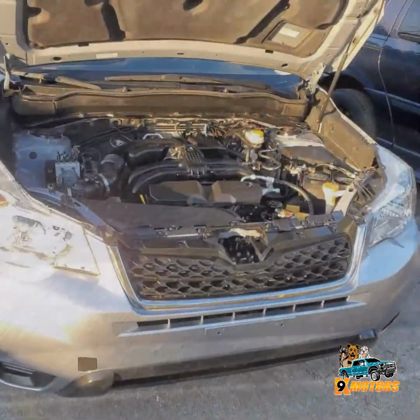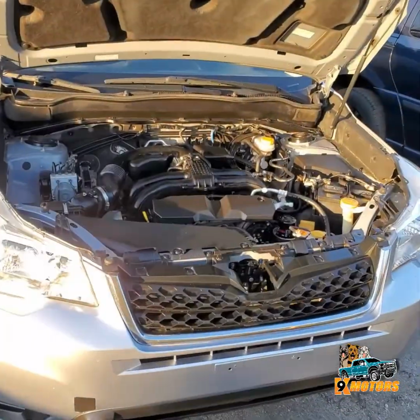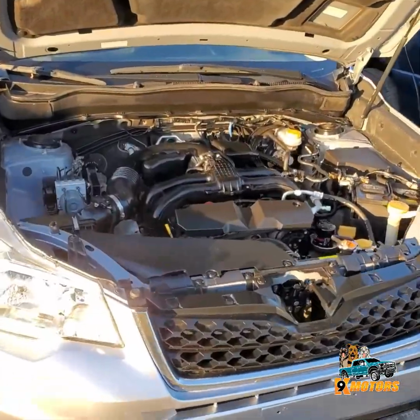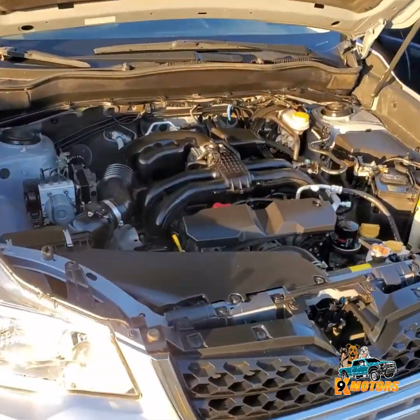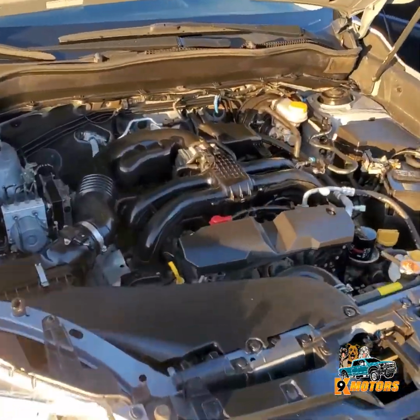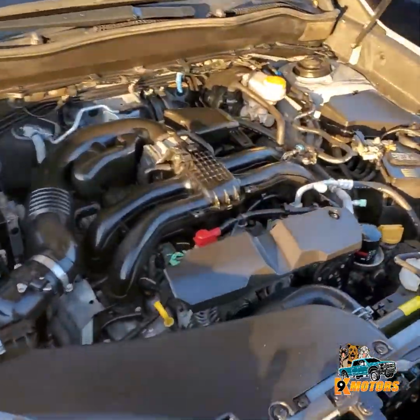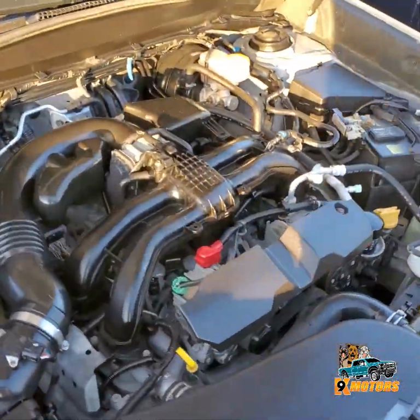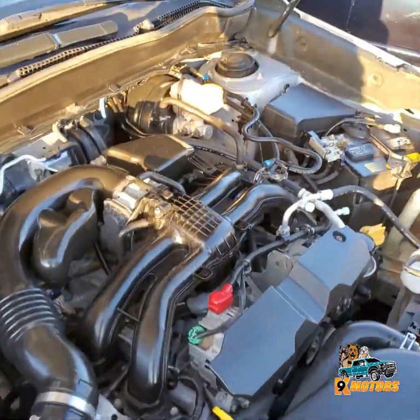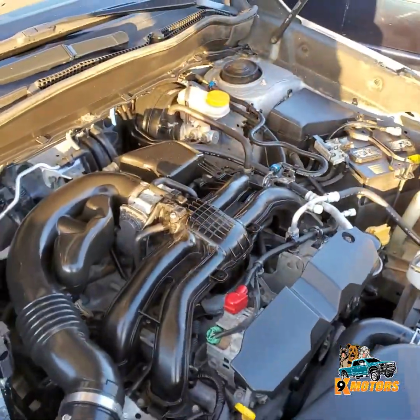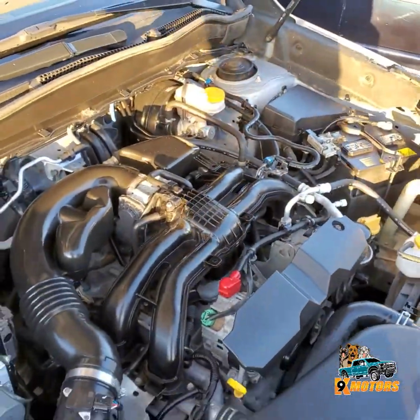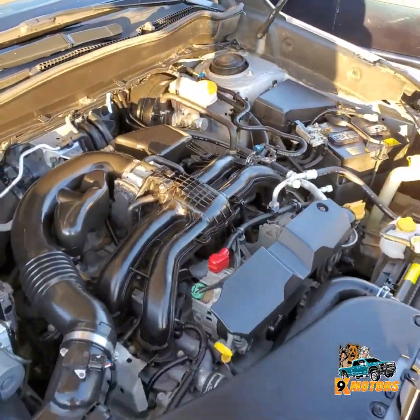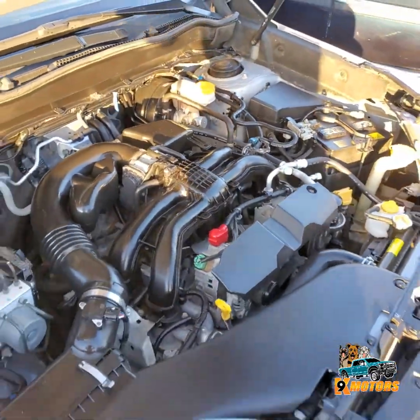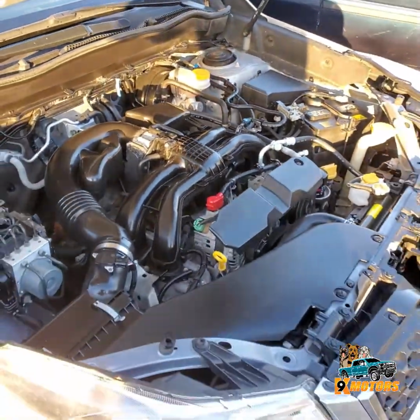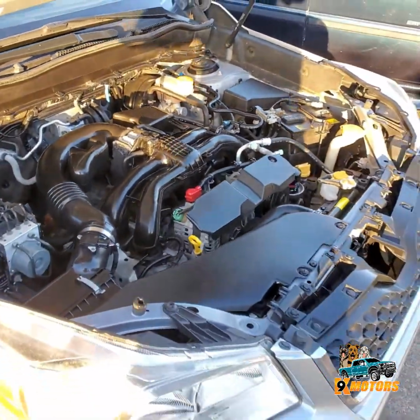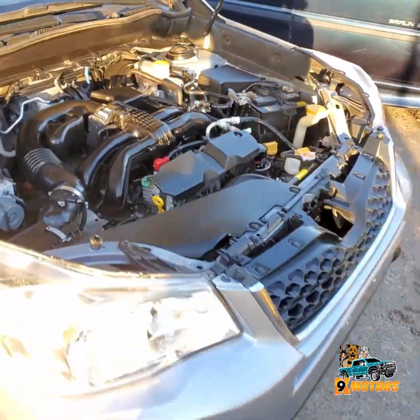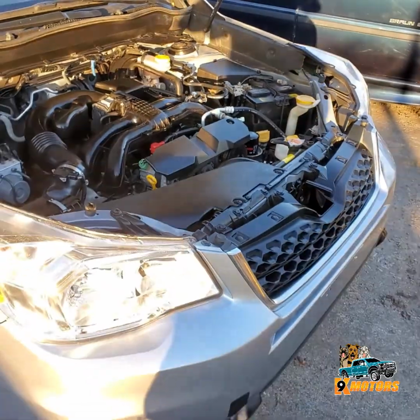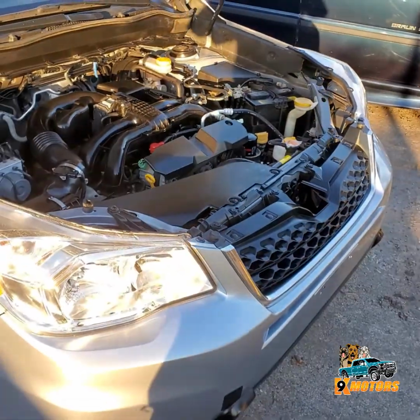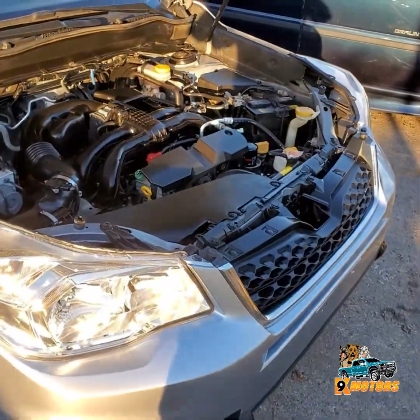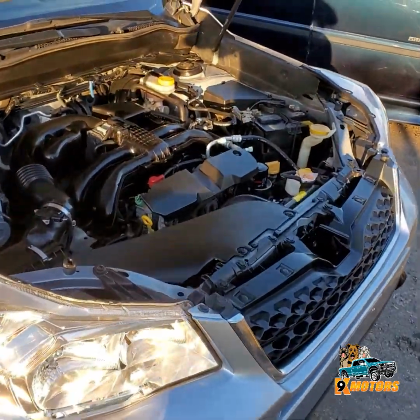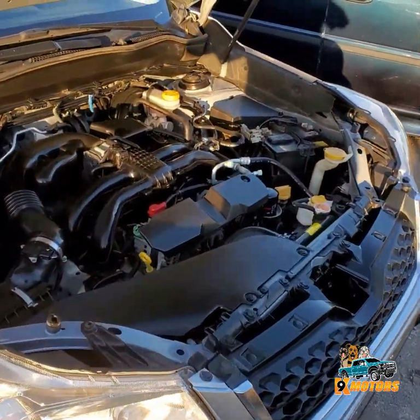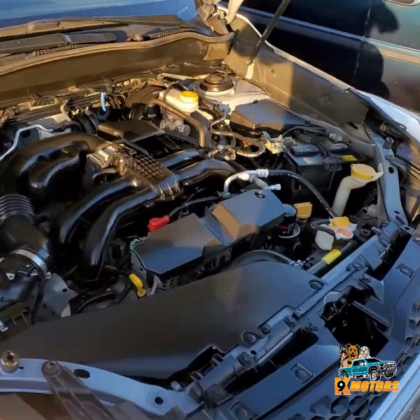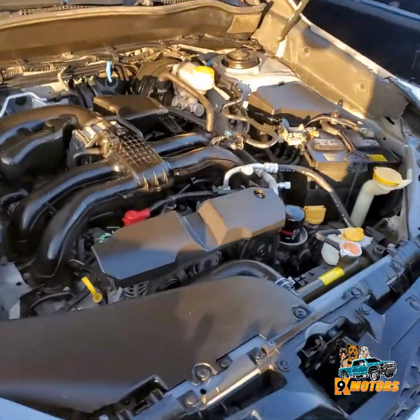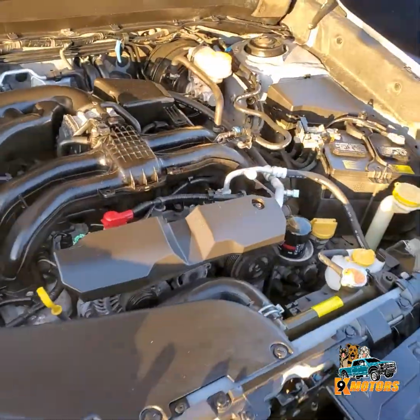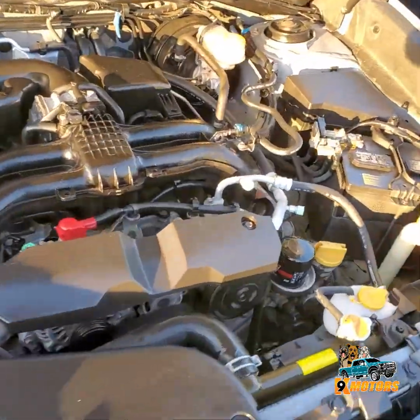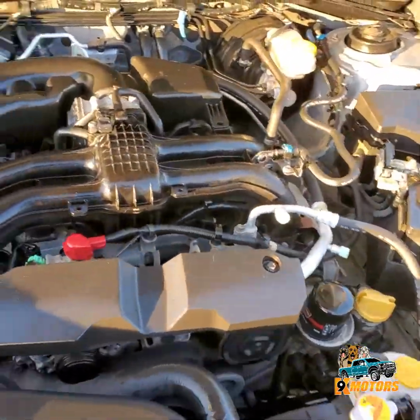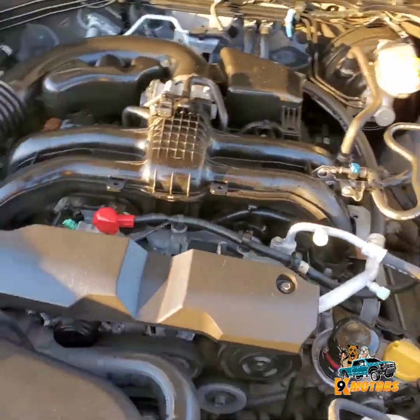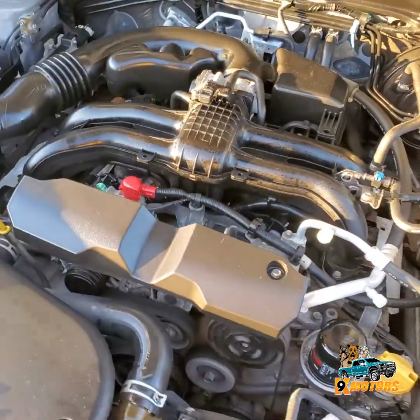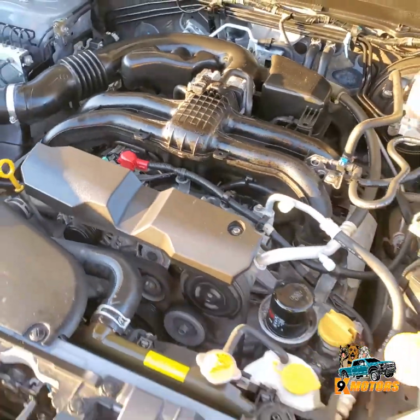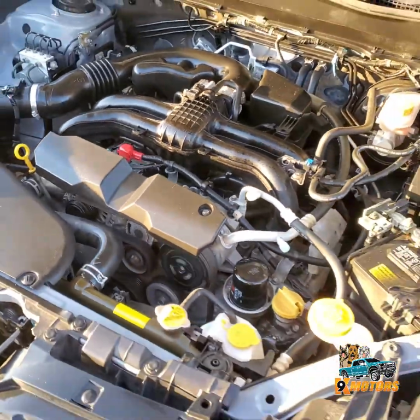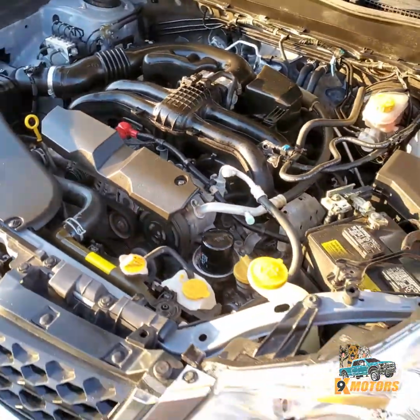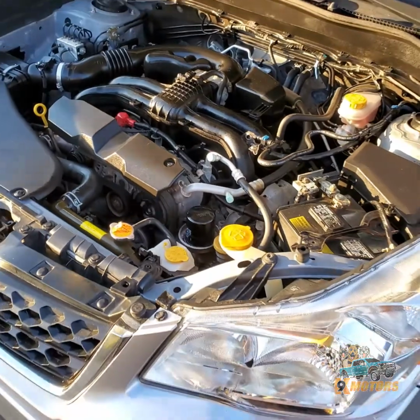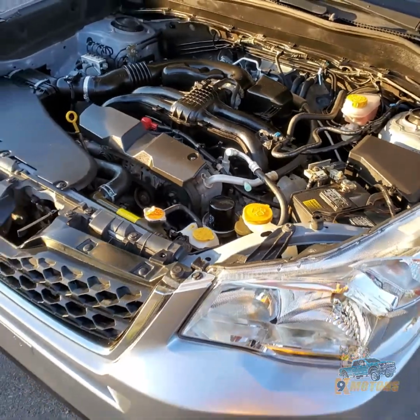Ok guys, we're gonna check out the engine. 2.5 liter, 4 cylinders. This thing is really a gas saver. All wheel drive. Beautiful engine.